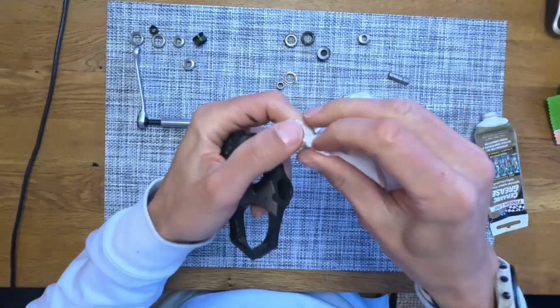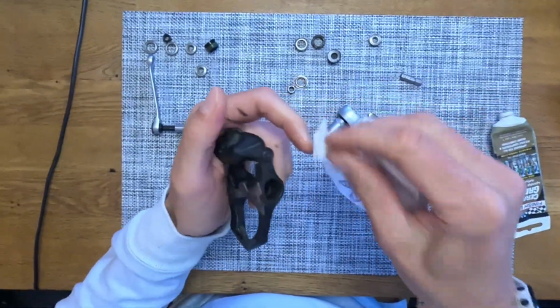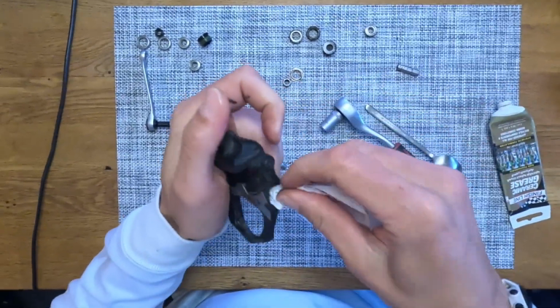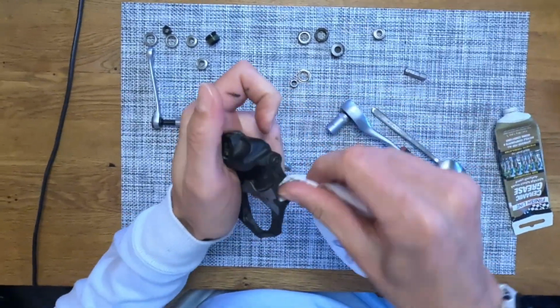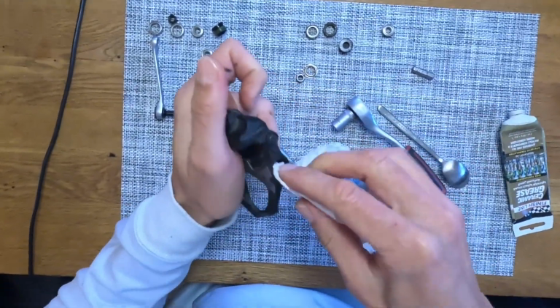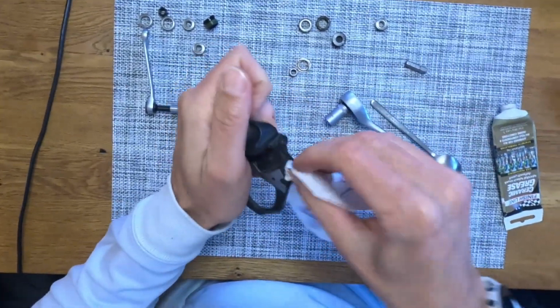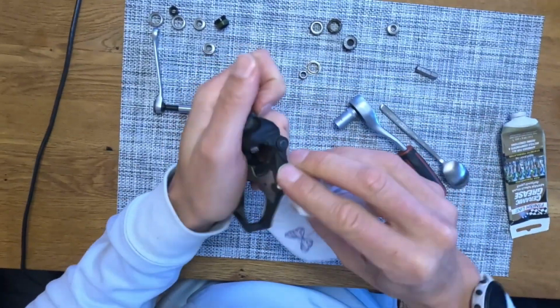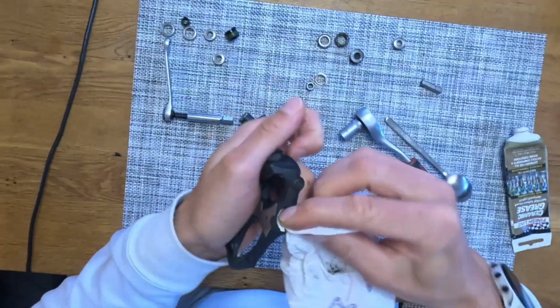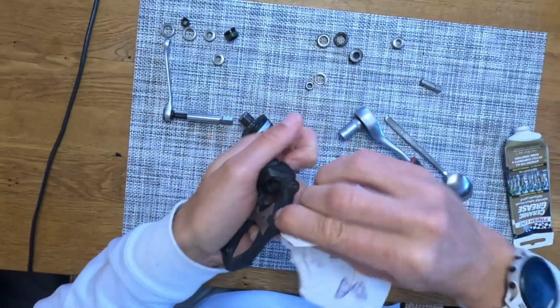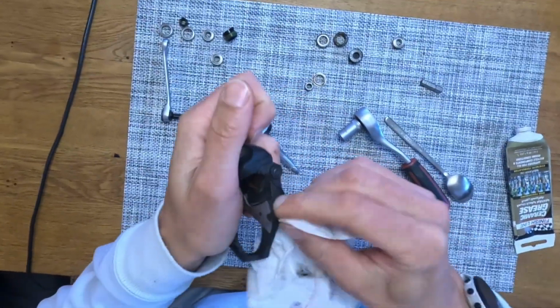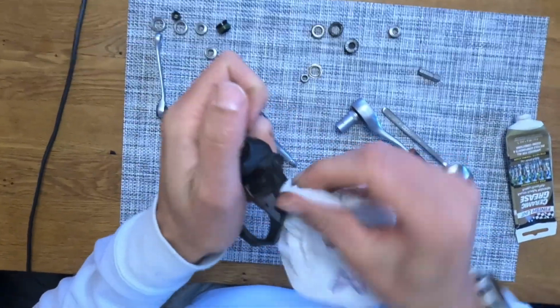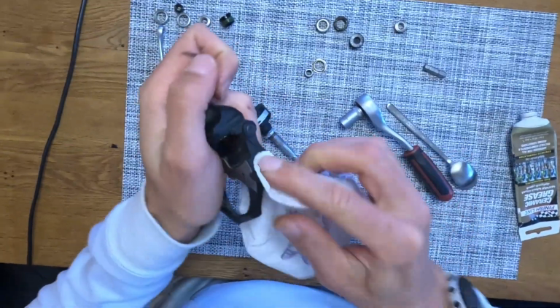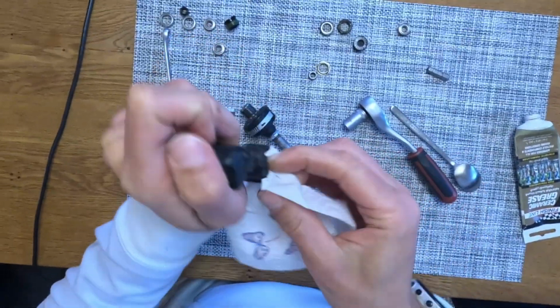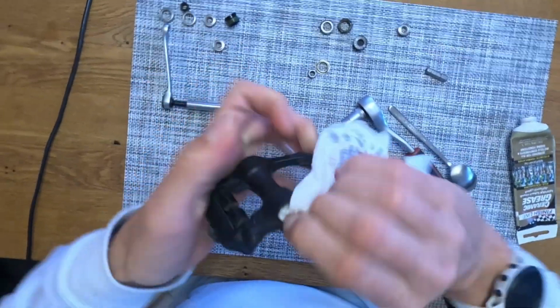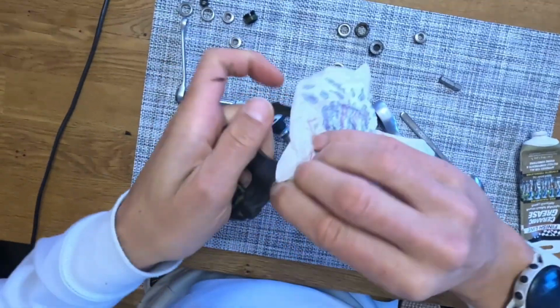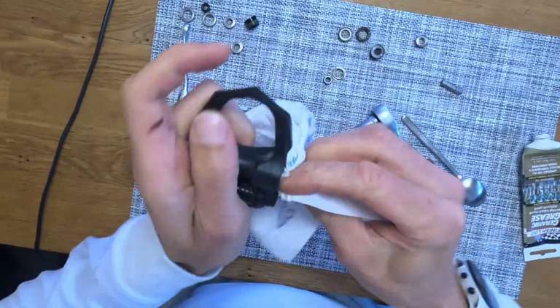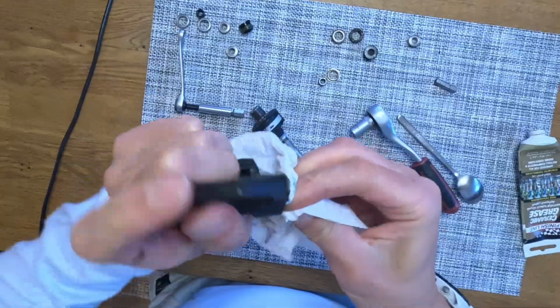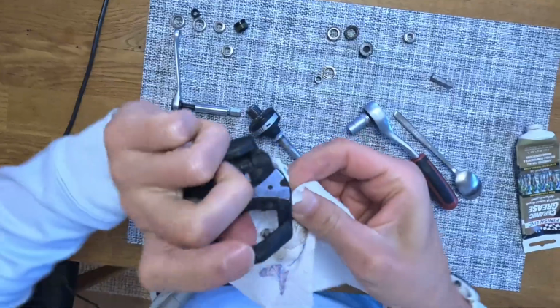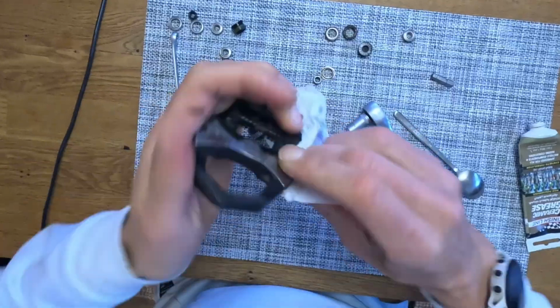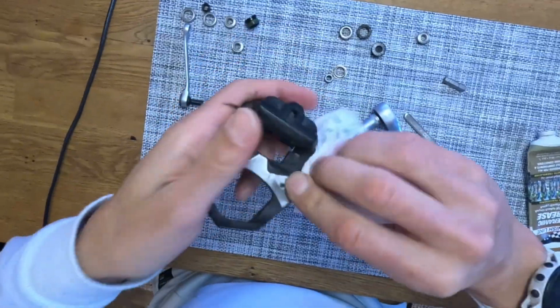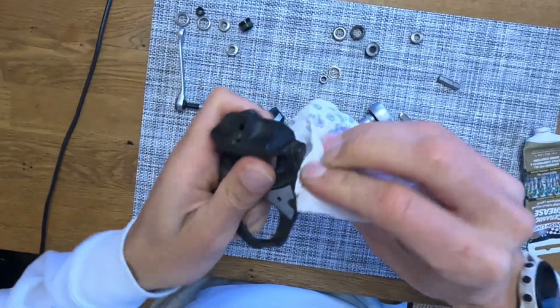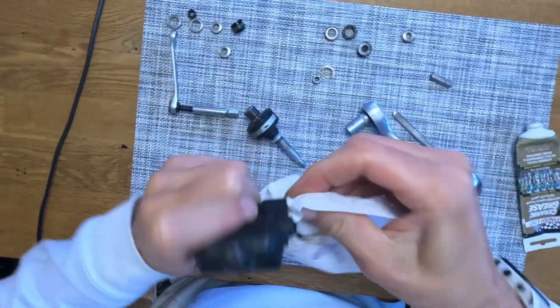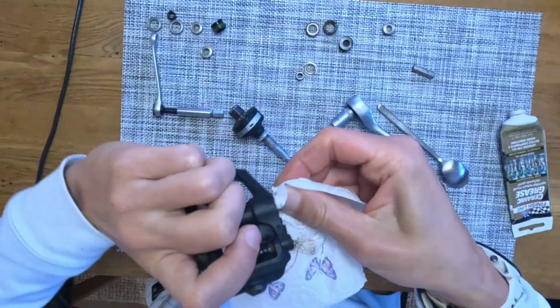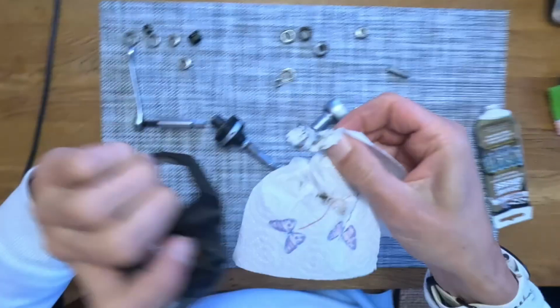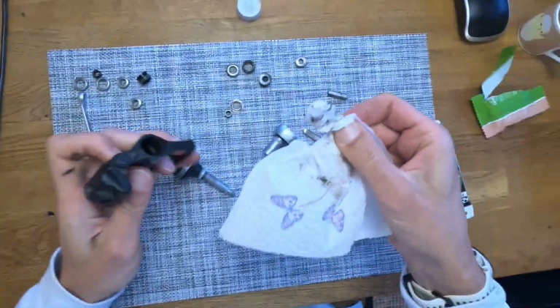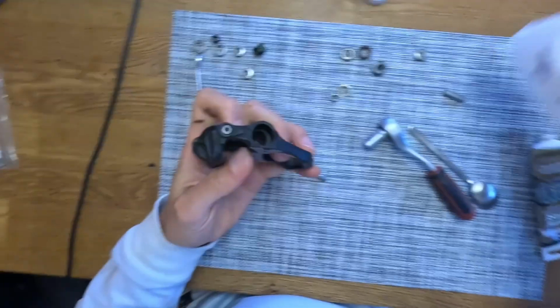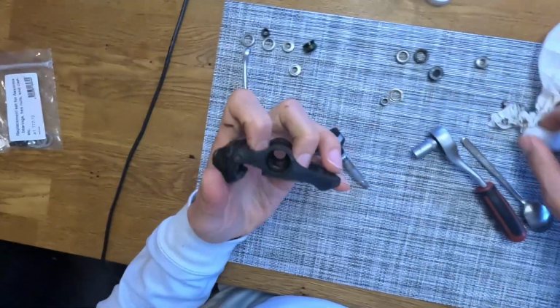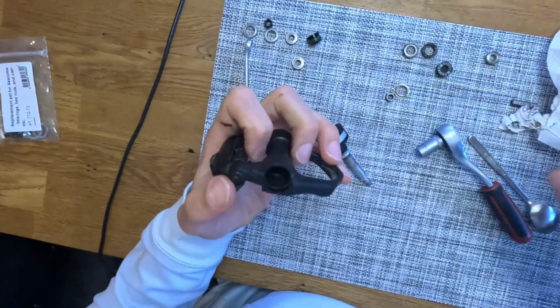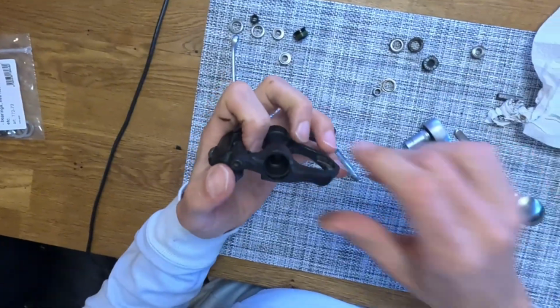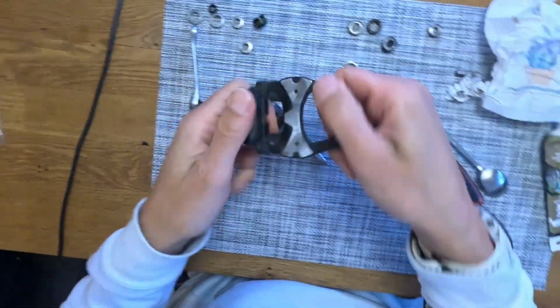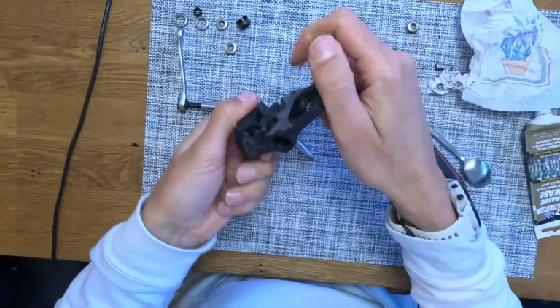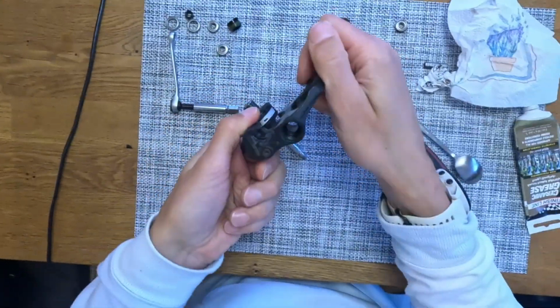Clean it a little bit. It actually looks quite okay.